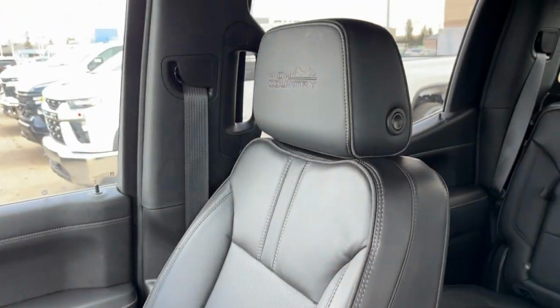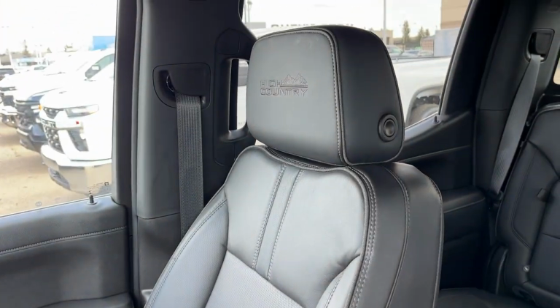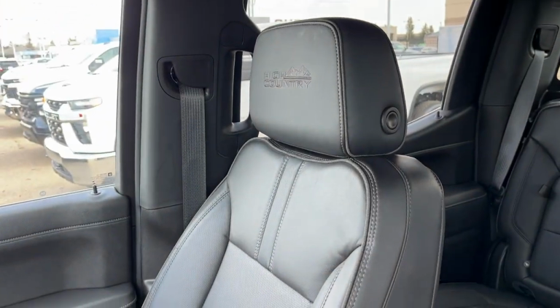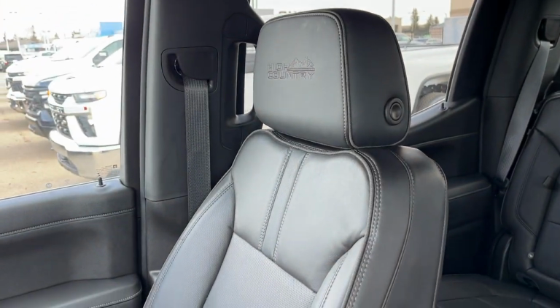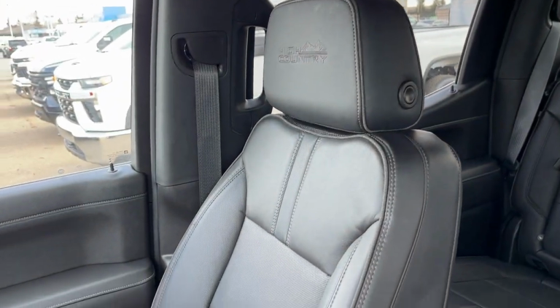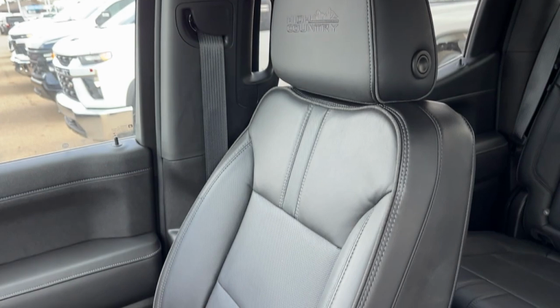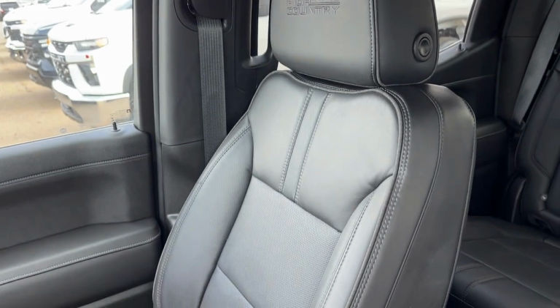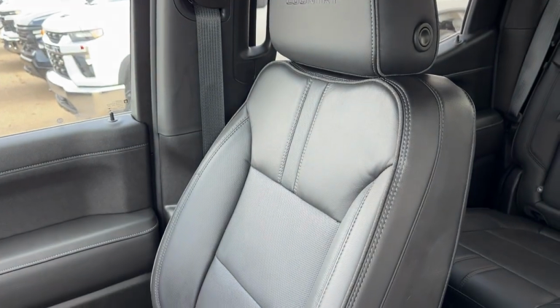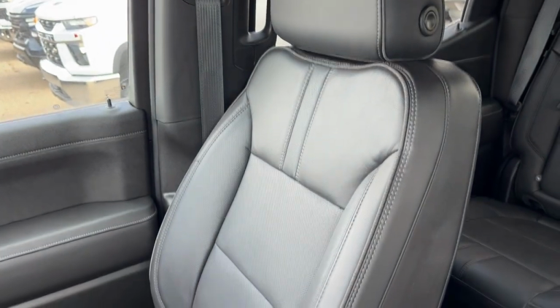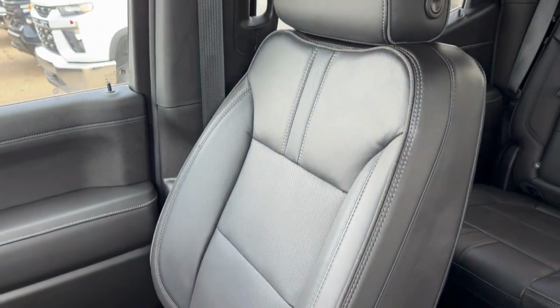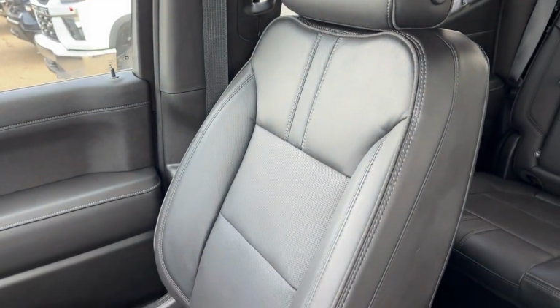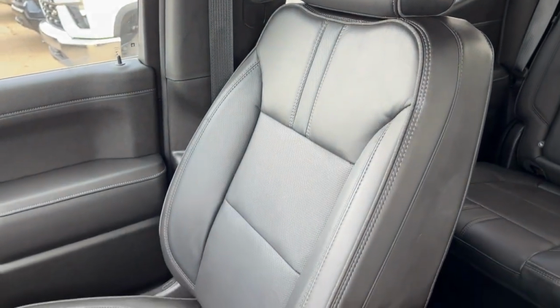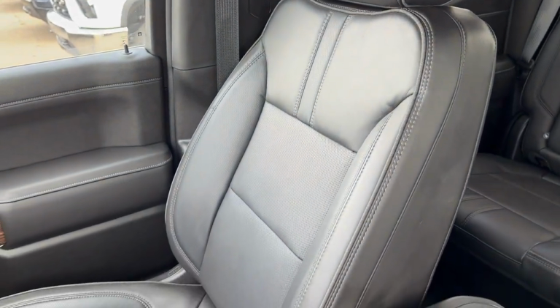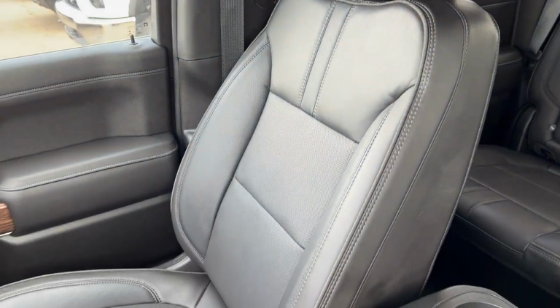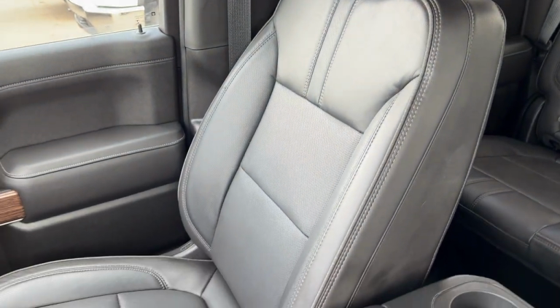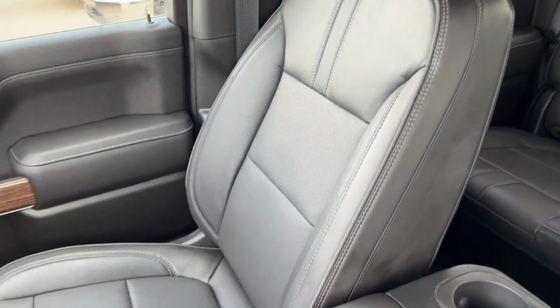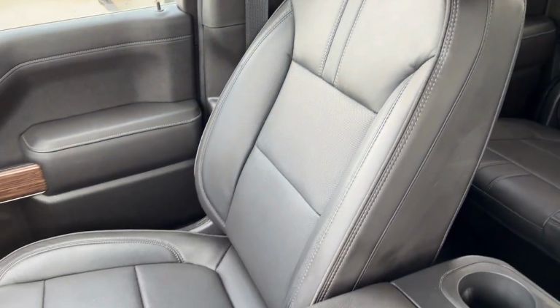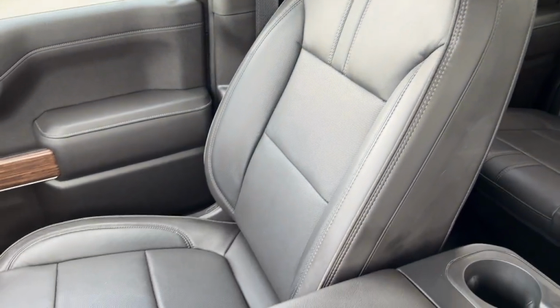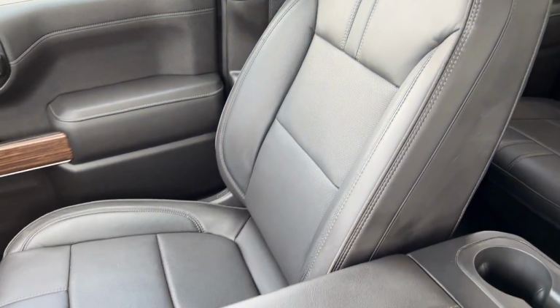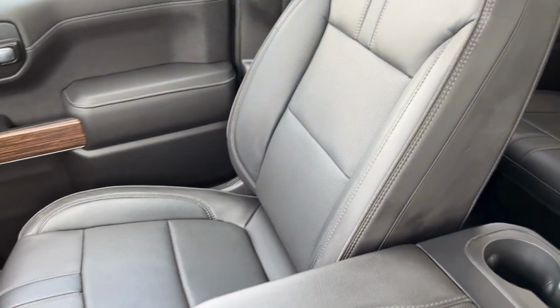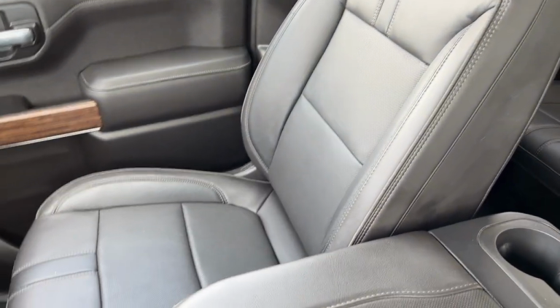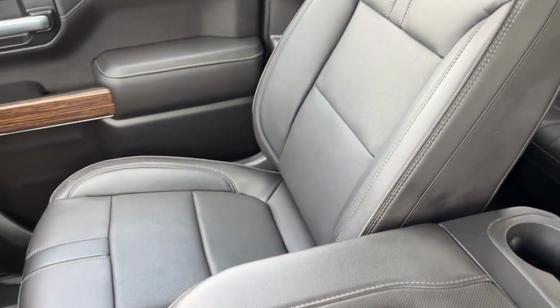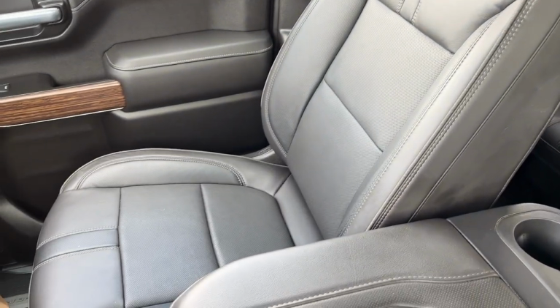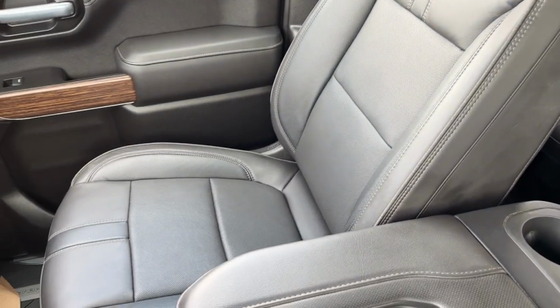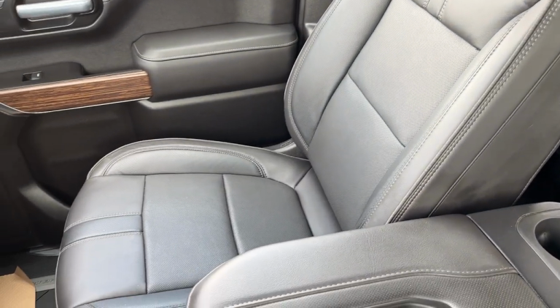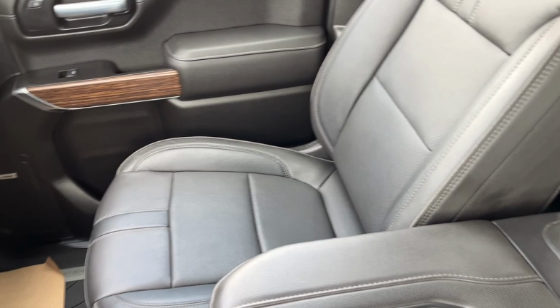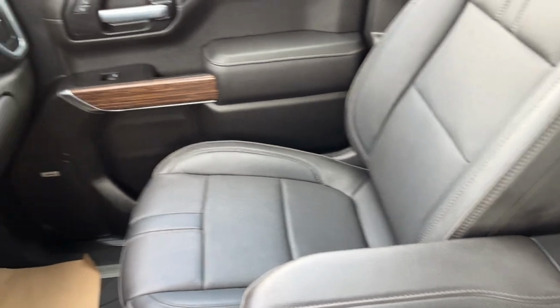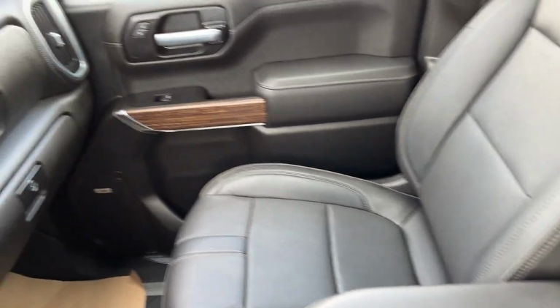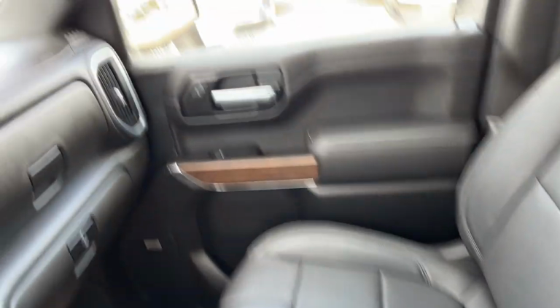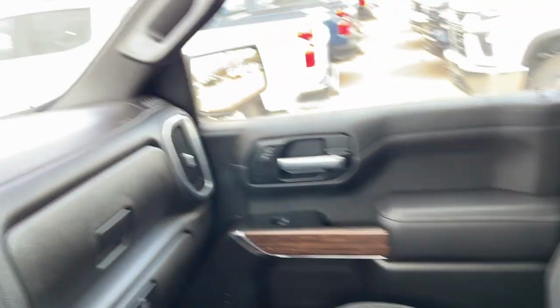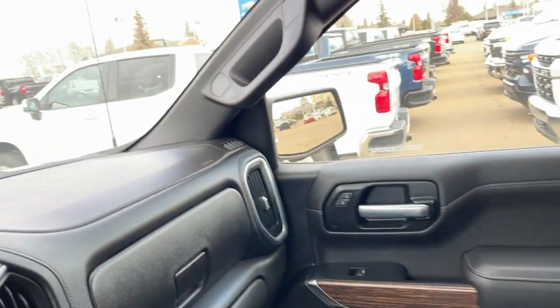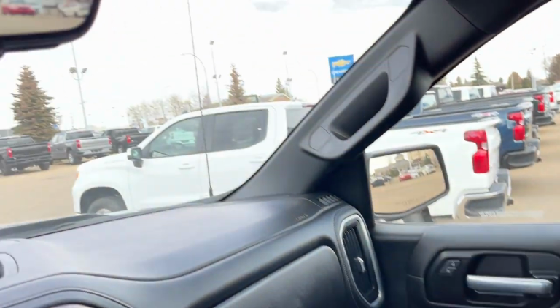Moving to the passenger seat, also finished with our jet black high country trimmed leather, powered, heated, and cooled for the passenger.